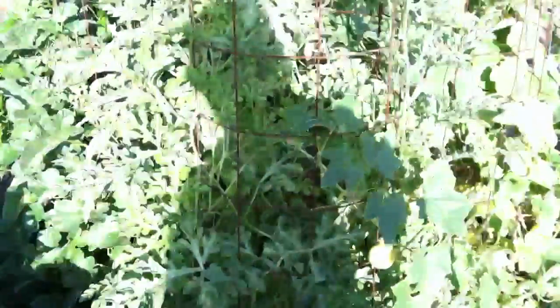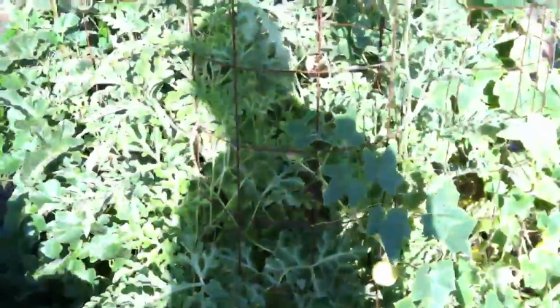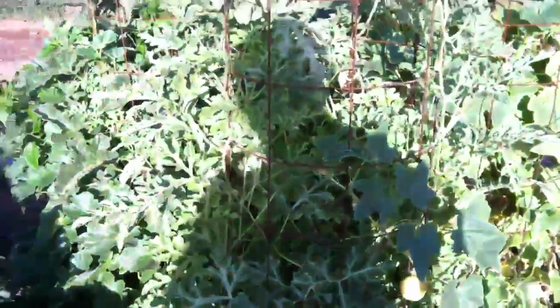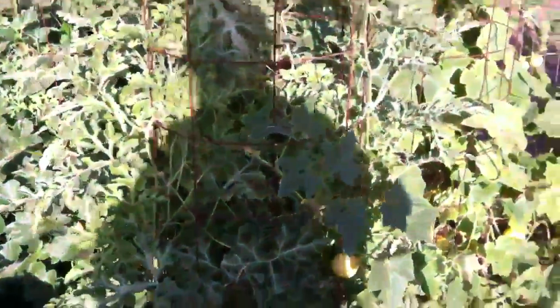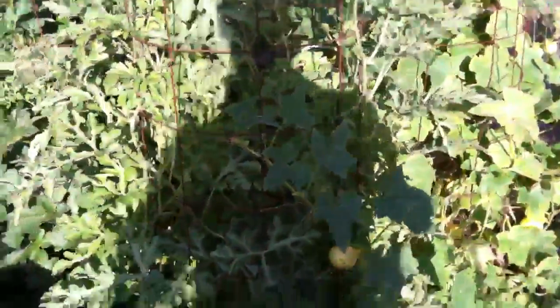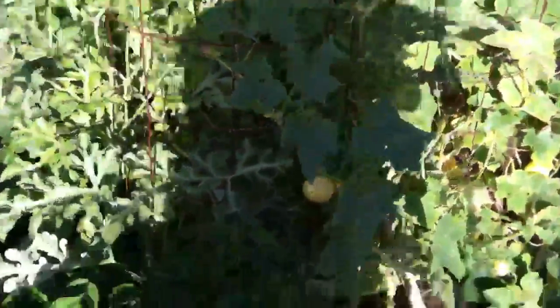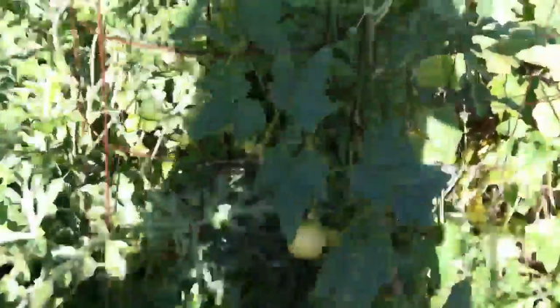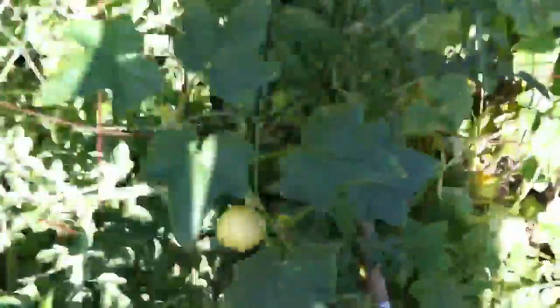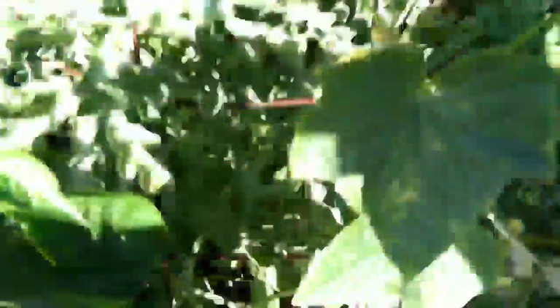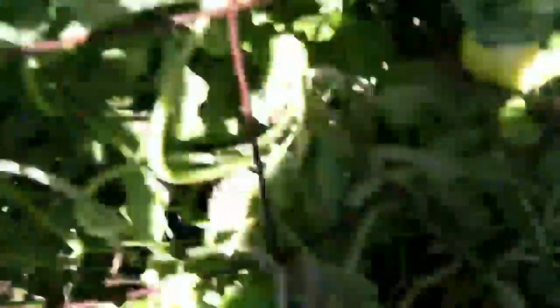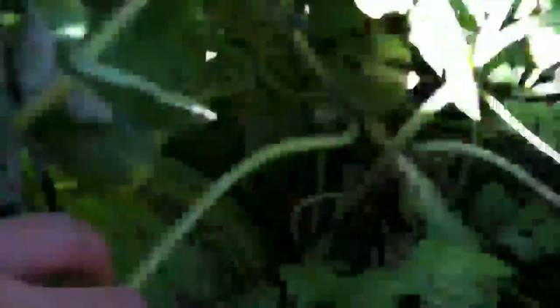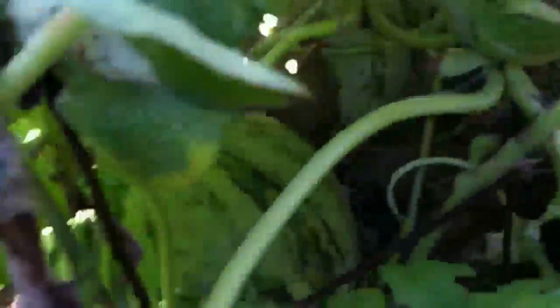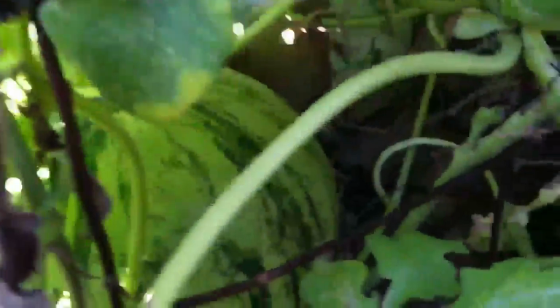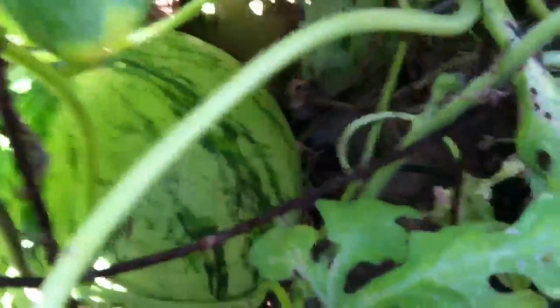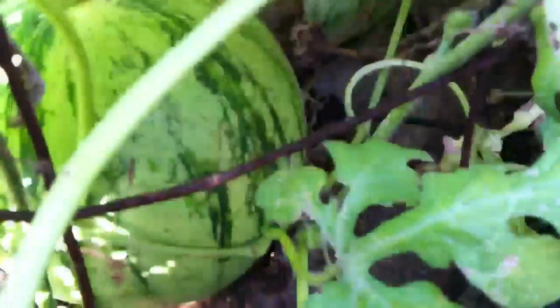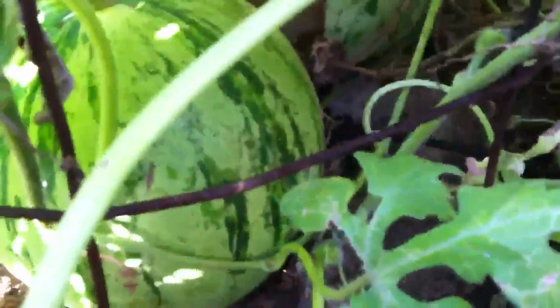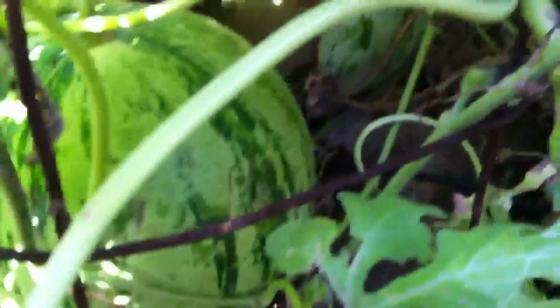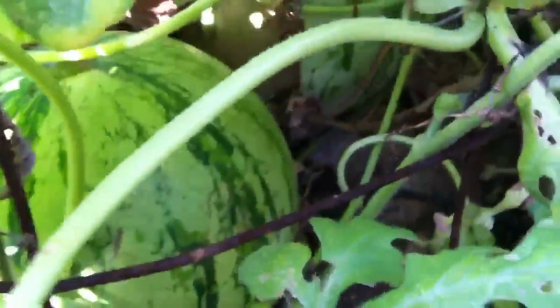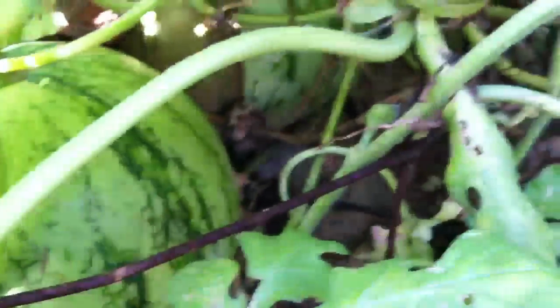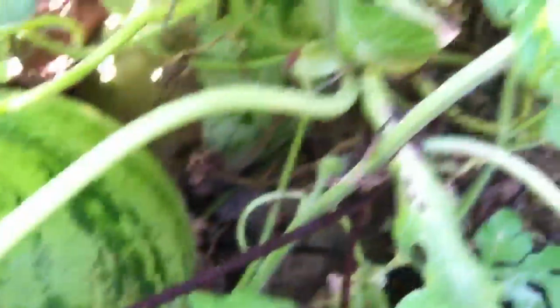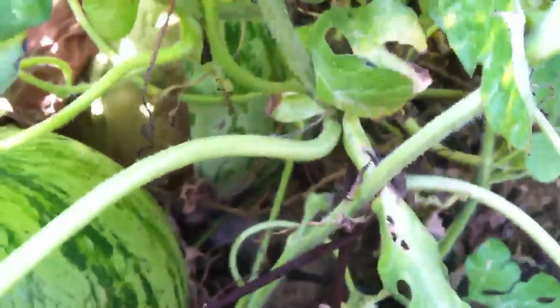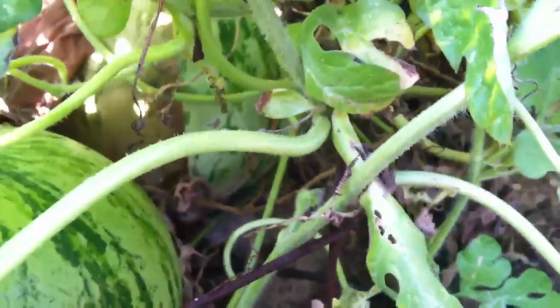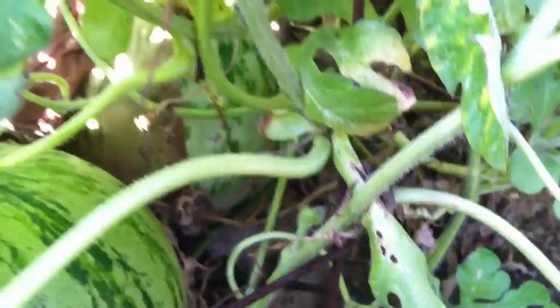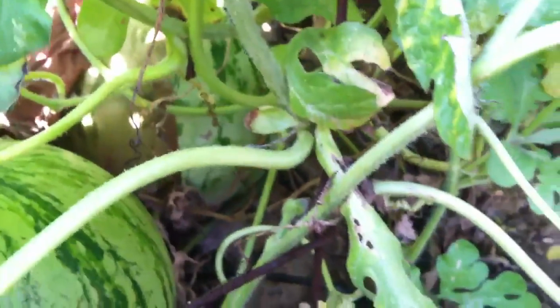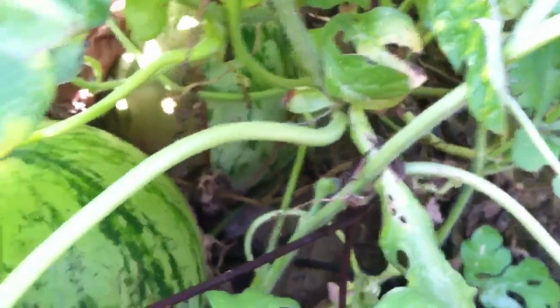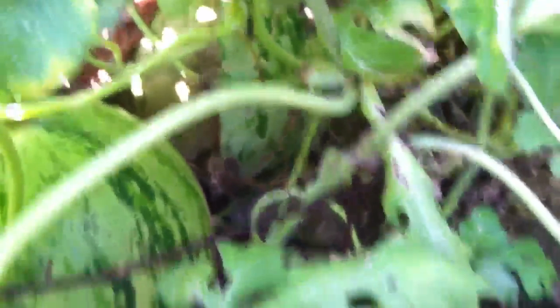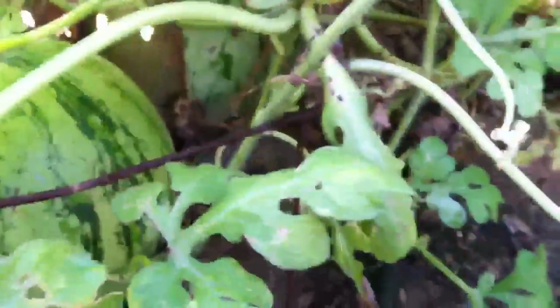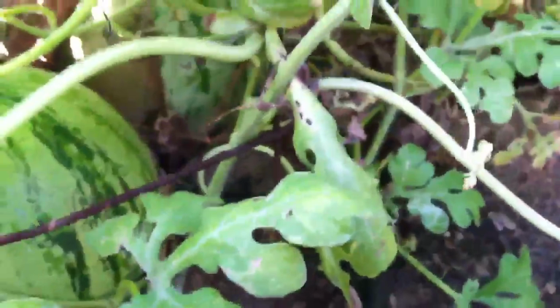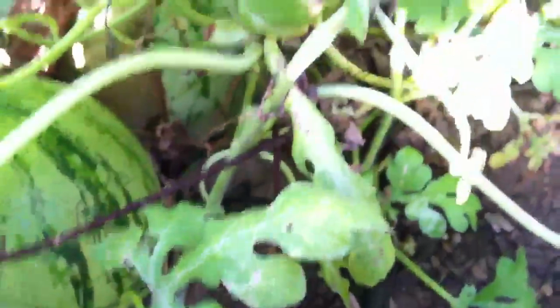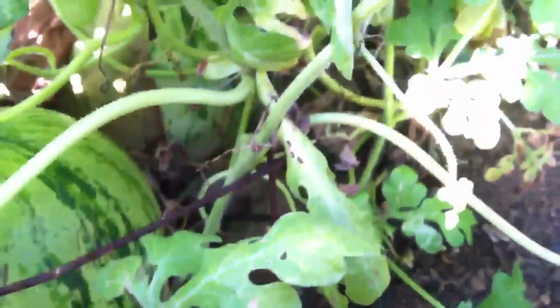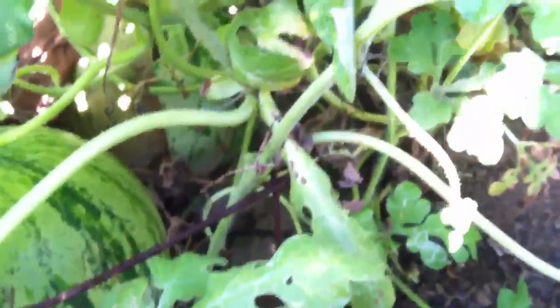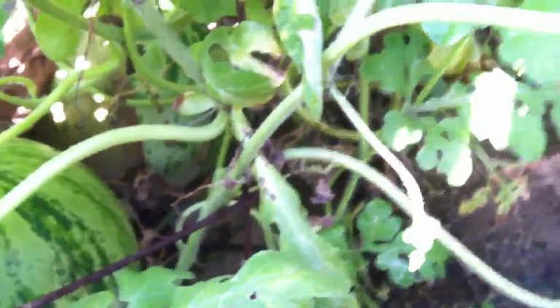This is the white watermelon. It's got a few down in here — one right there, one right there. We'll see how that goes.